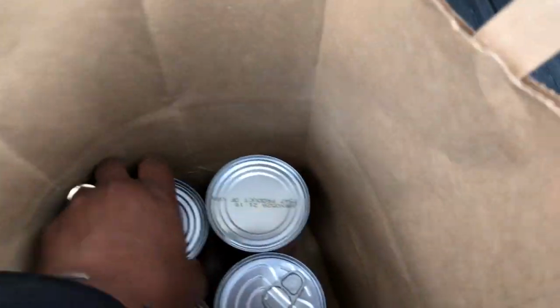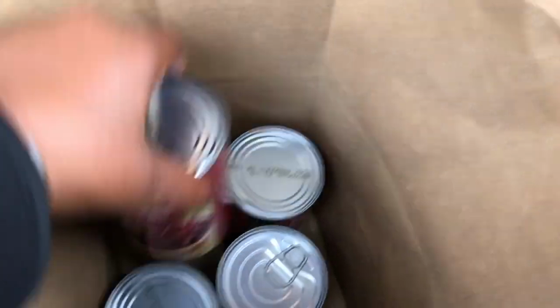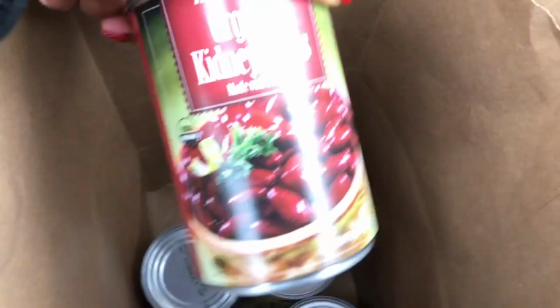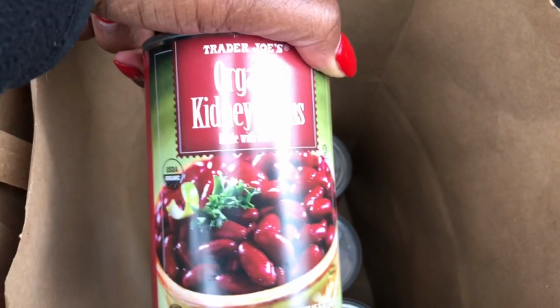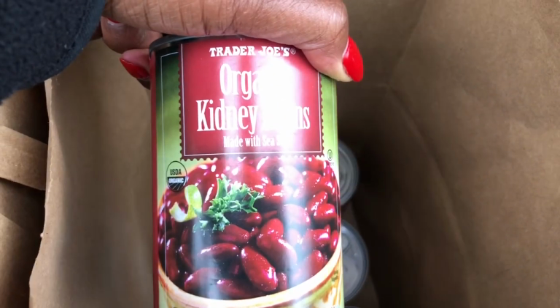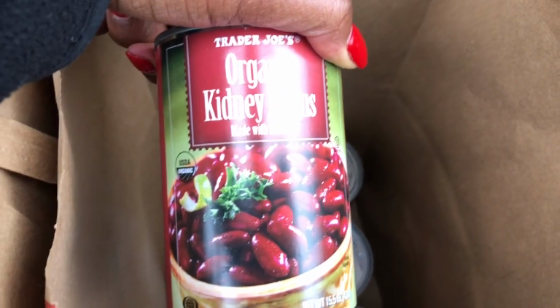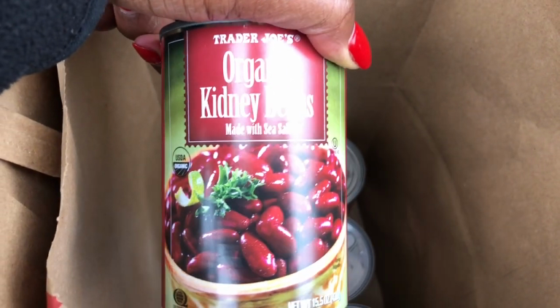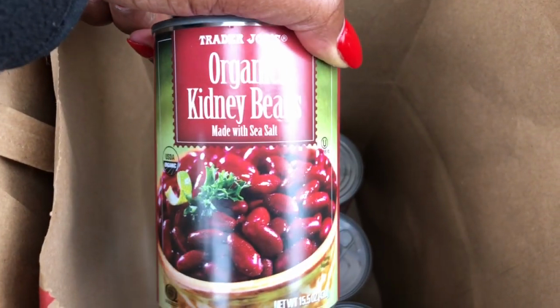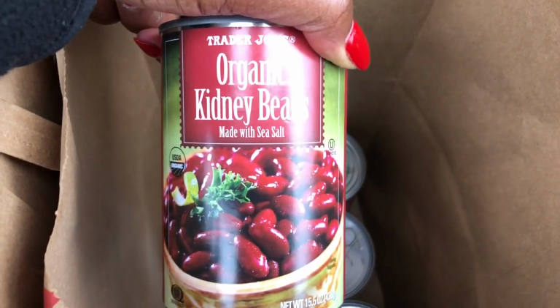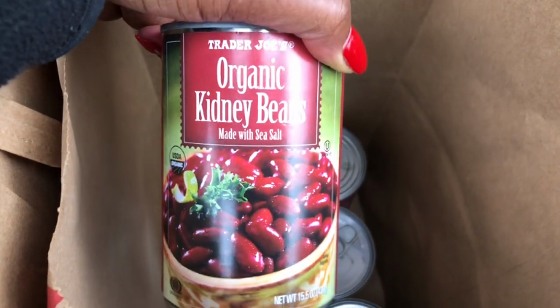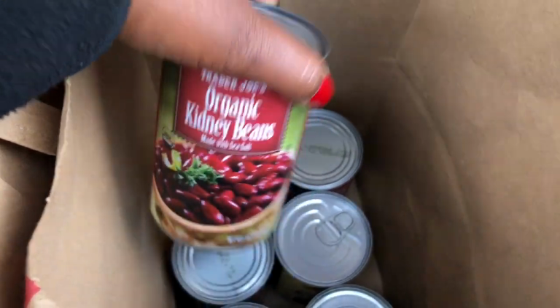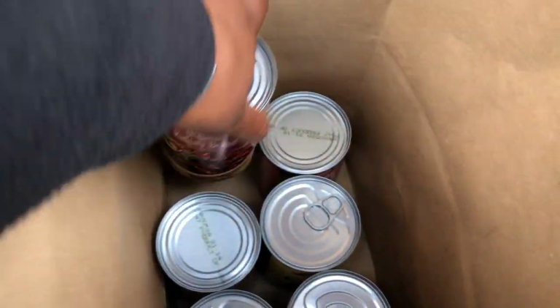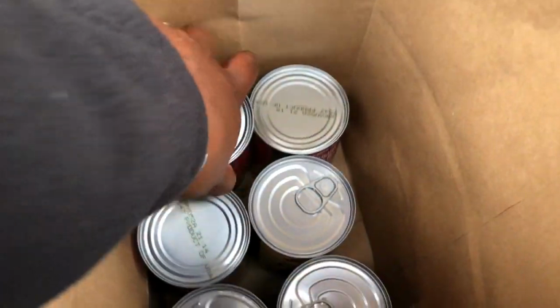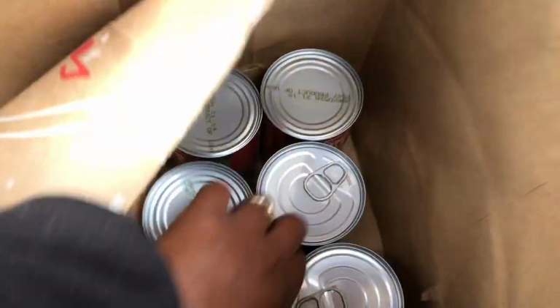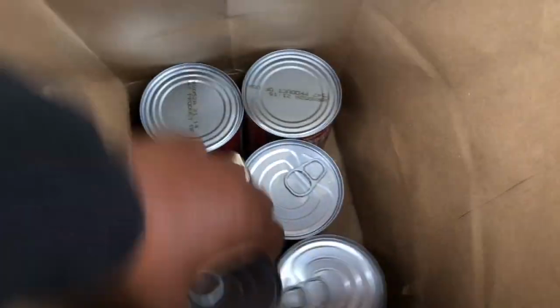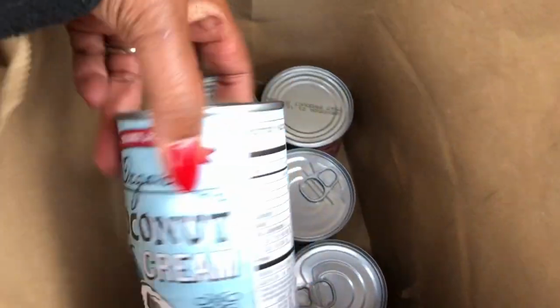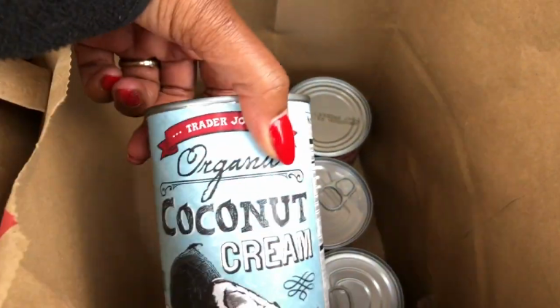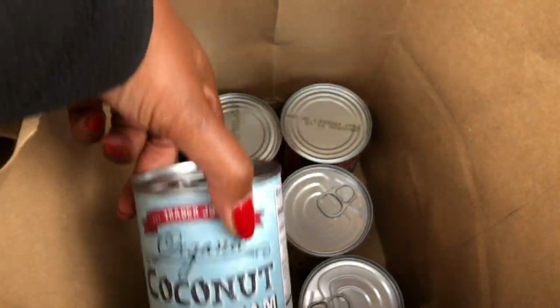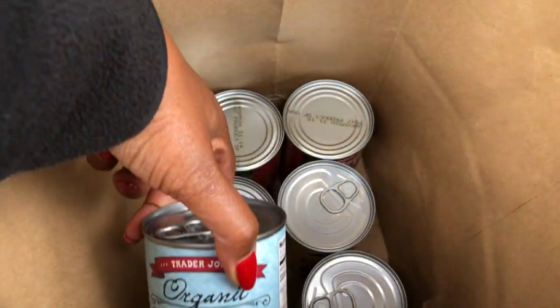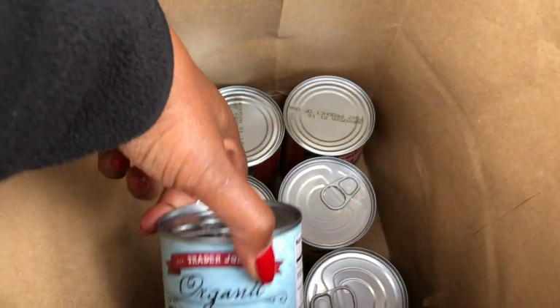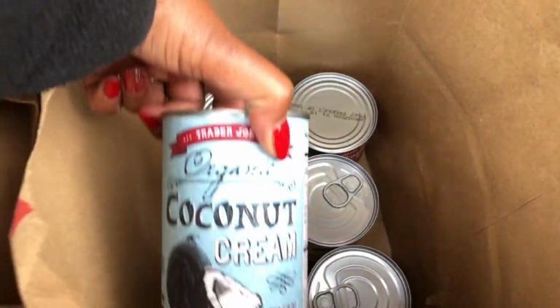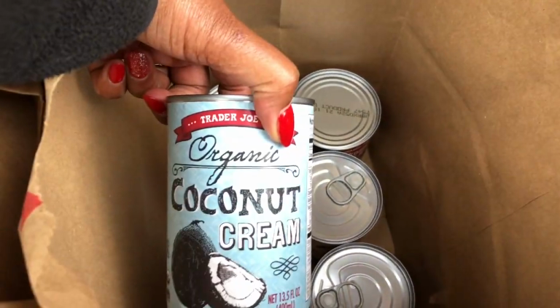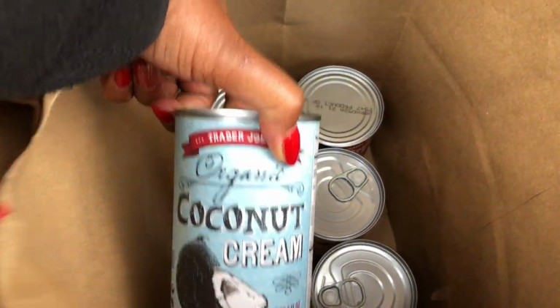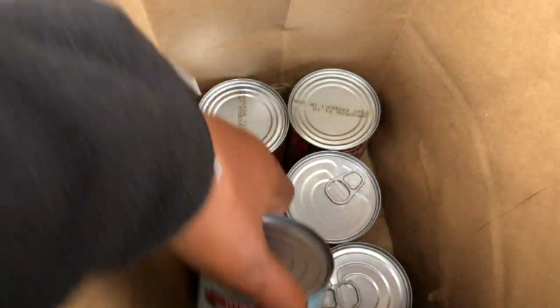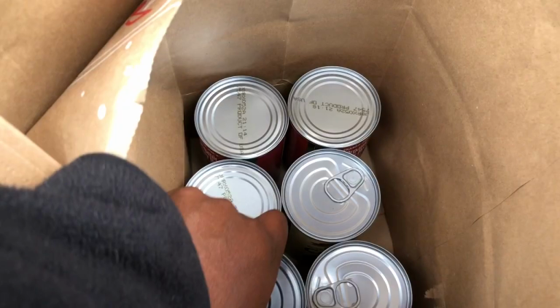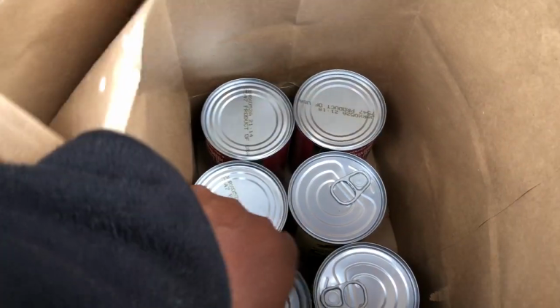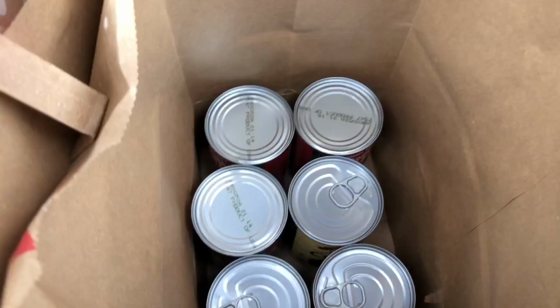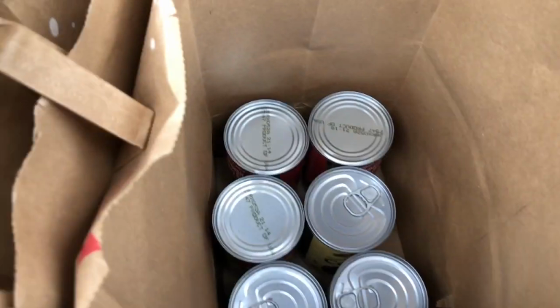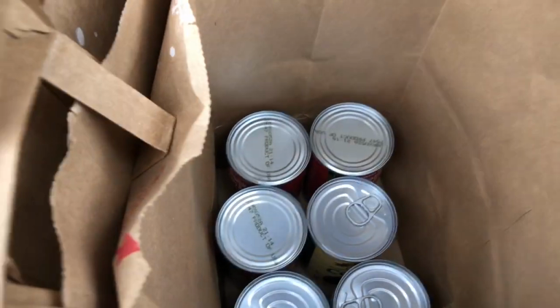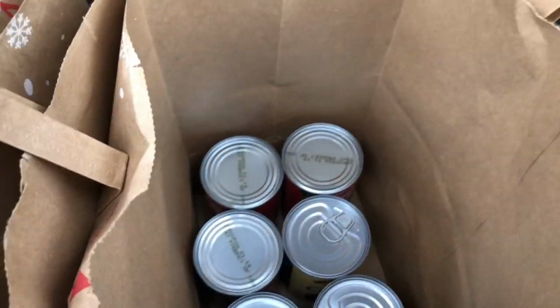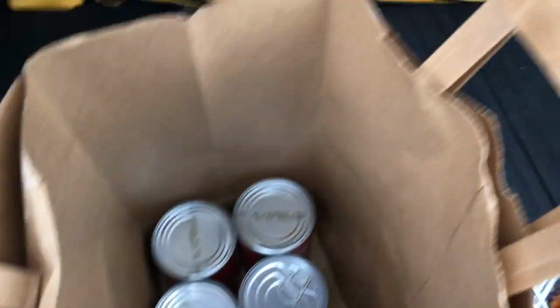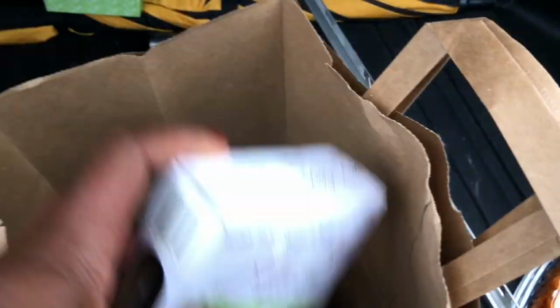I got four cans of organic kidney beans and the rest is coconut cream. So that's all I got from Trader Joe's today, y'all.